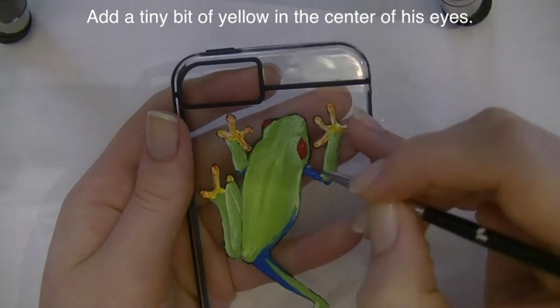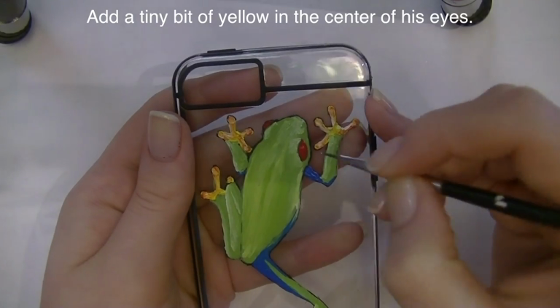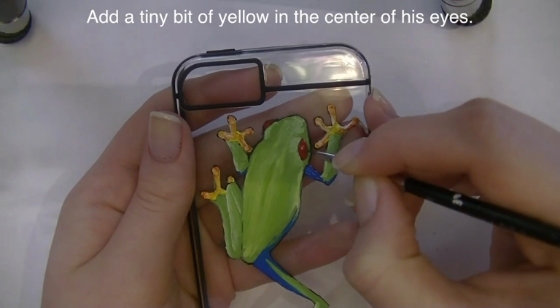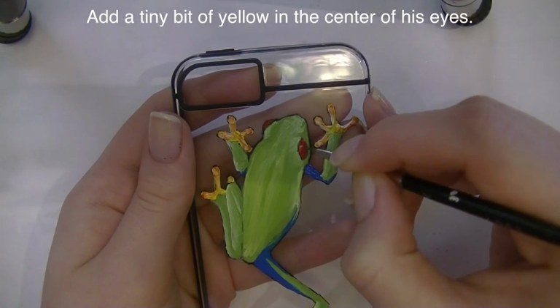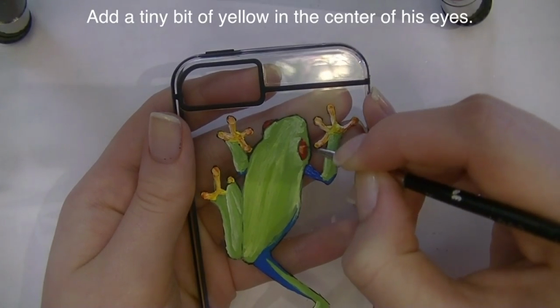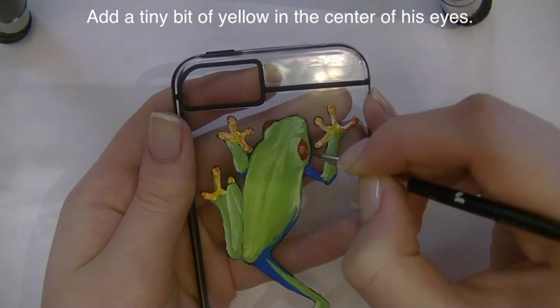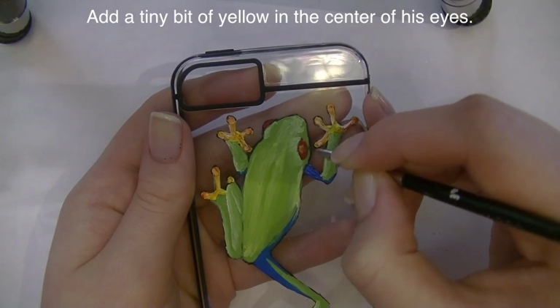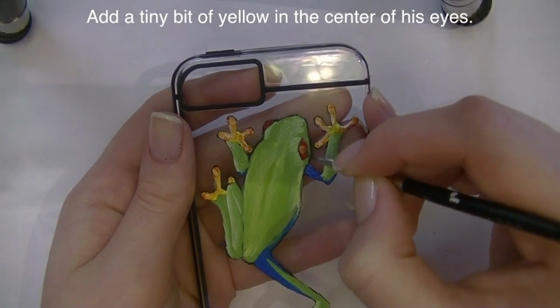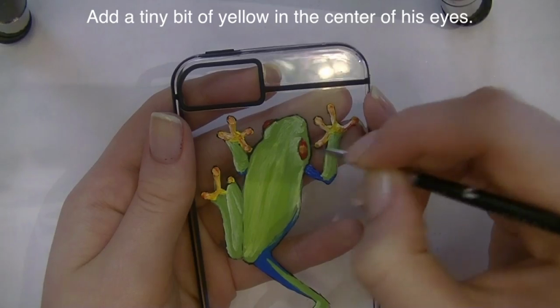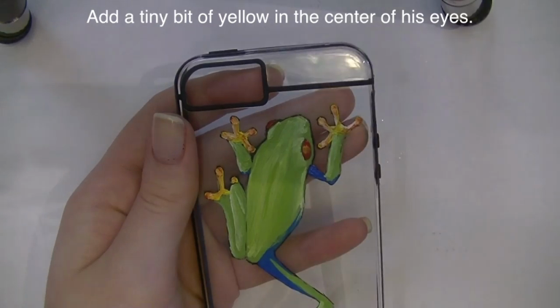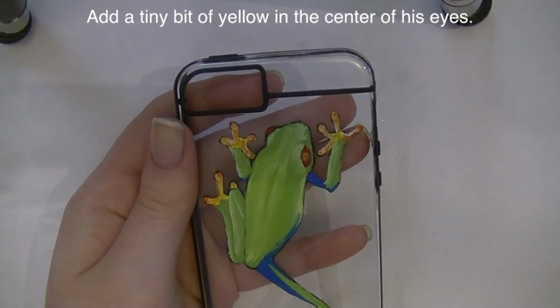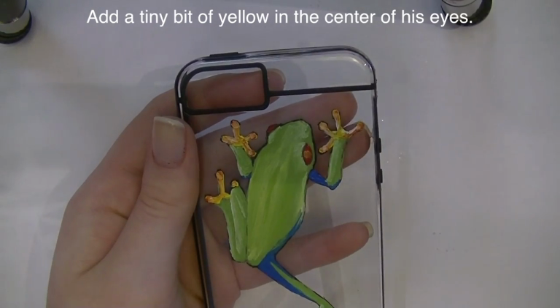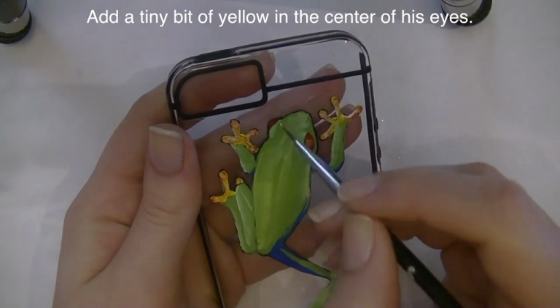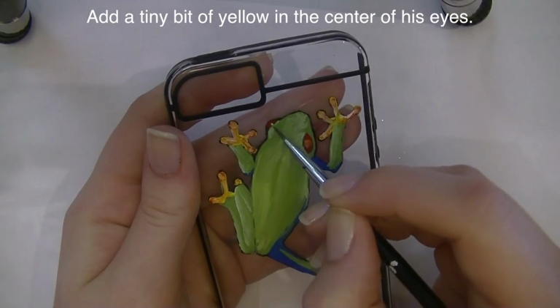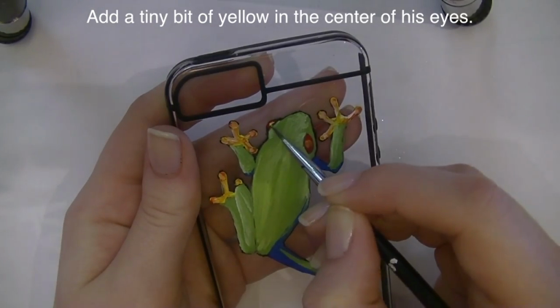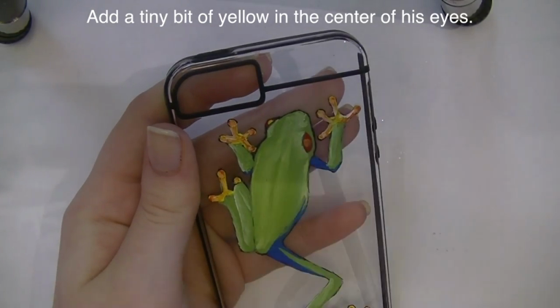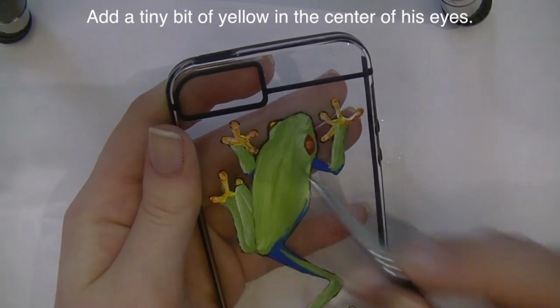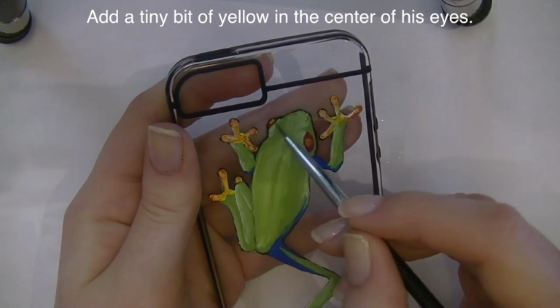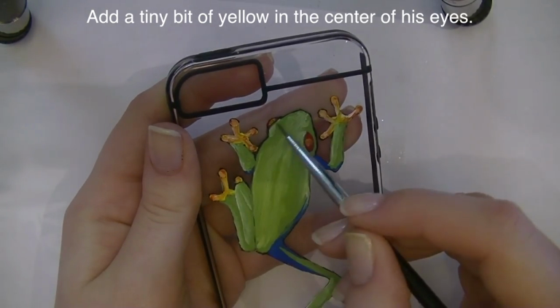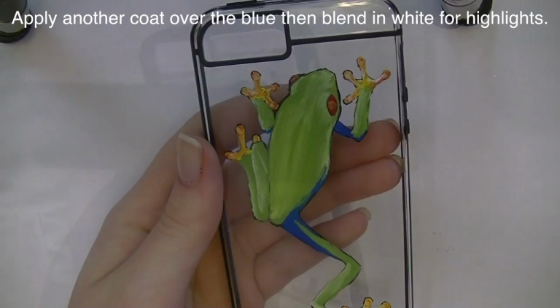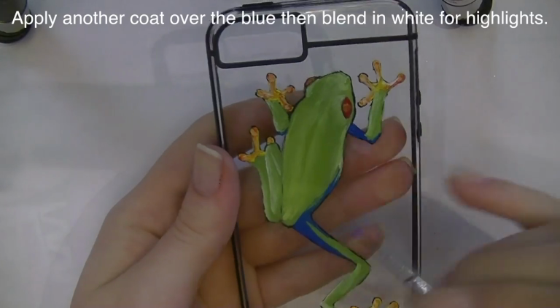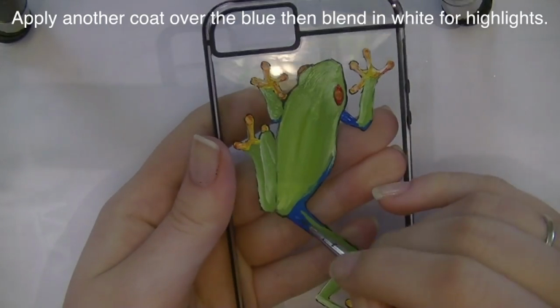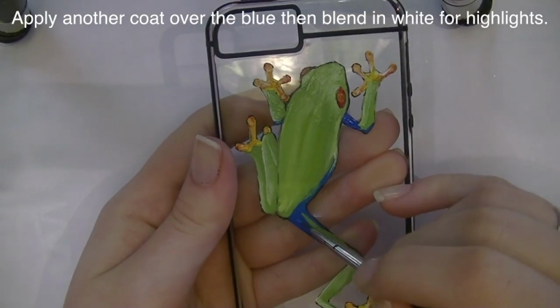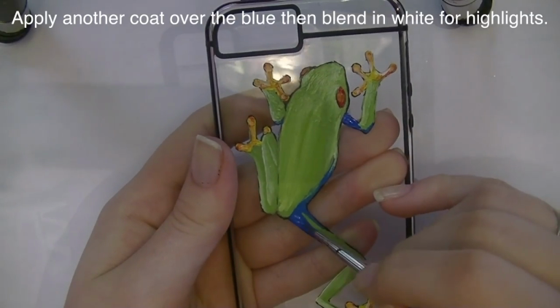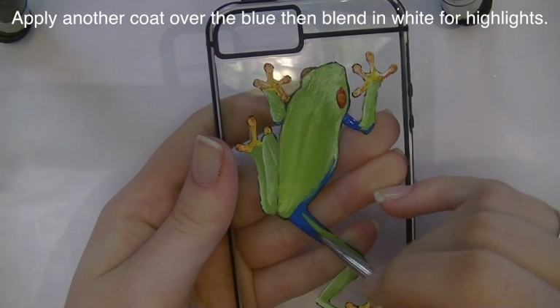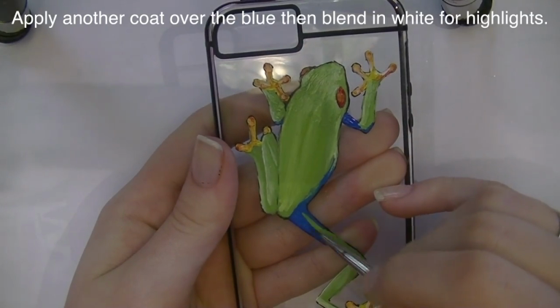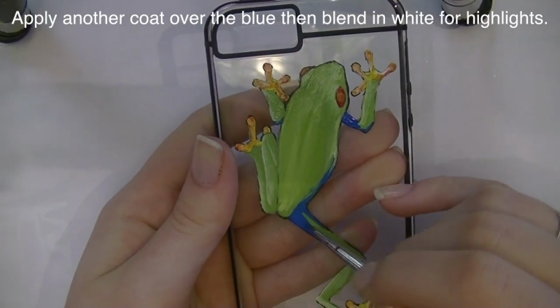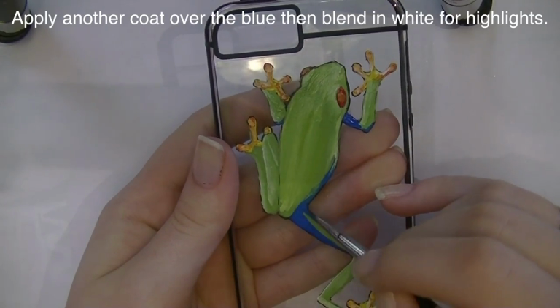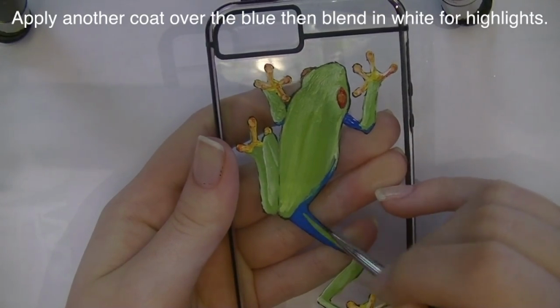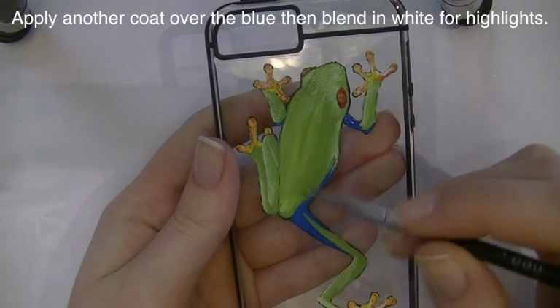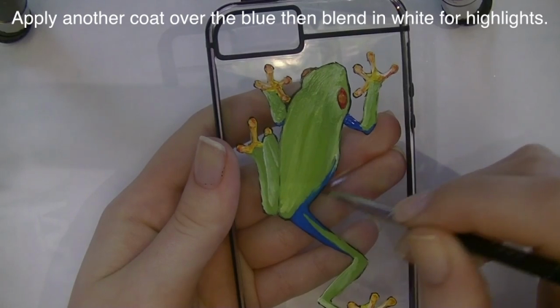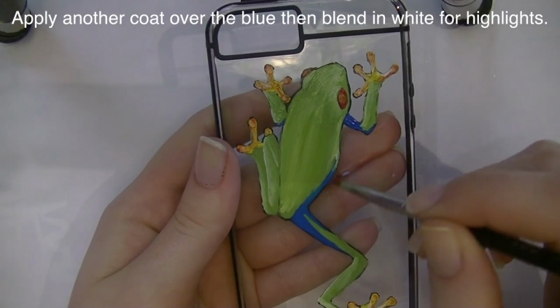I'm going to highlight his eyes with just a little bit of yellow to blend that in, and then I'm going to work on the blue areas, highlighting the blue with white.